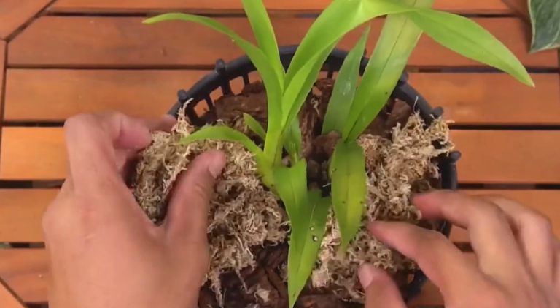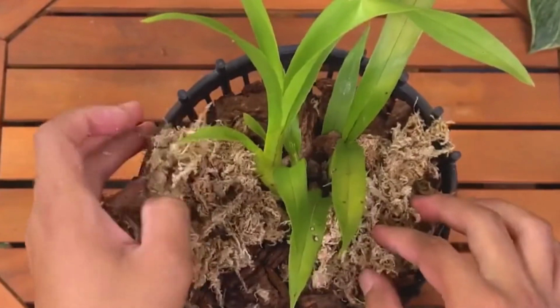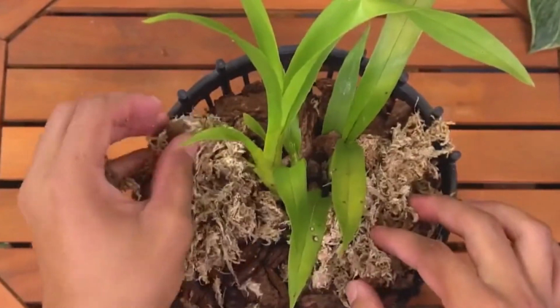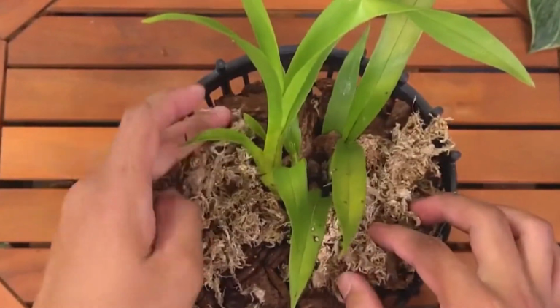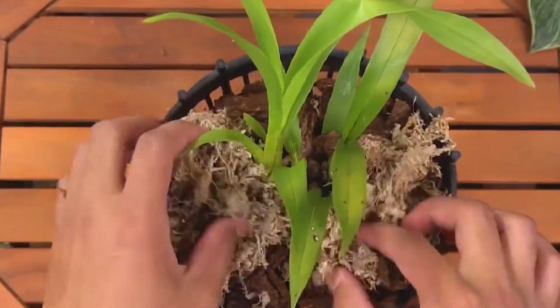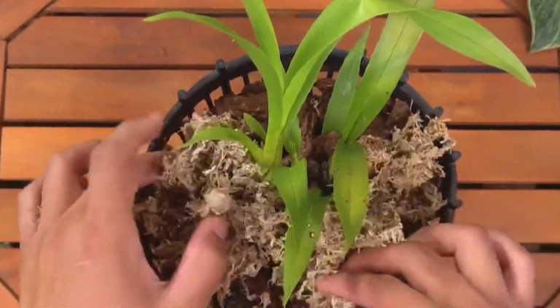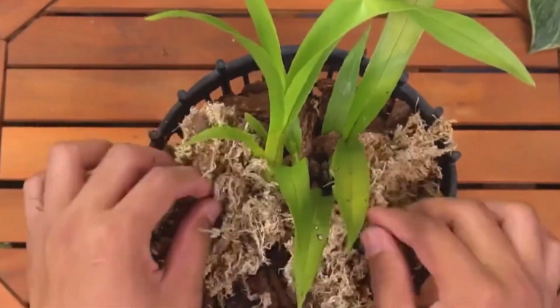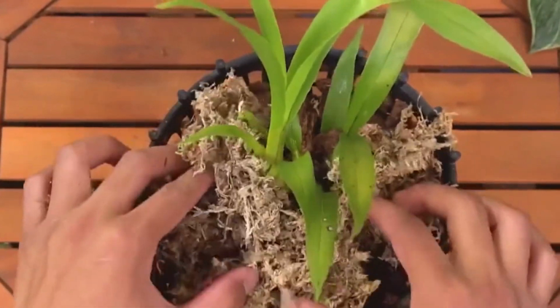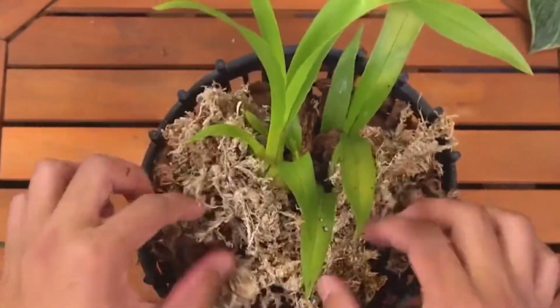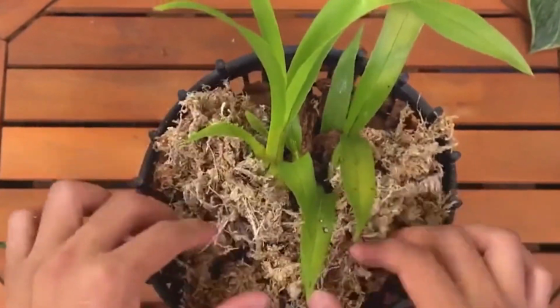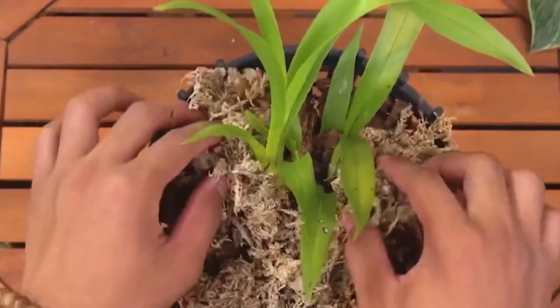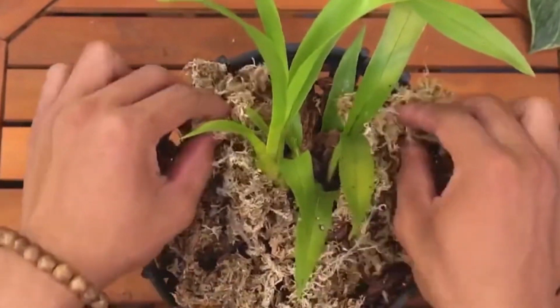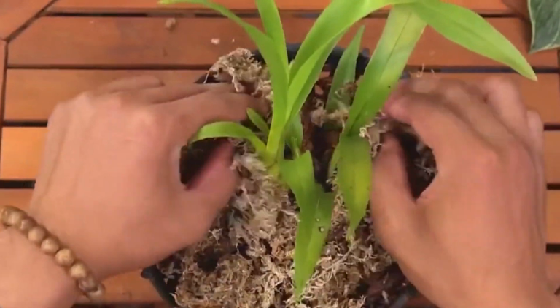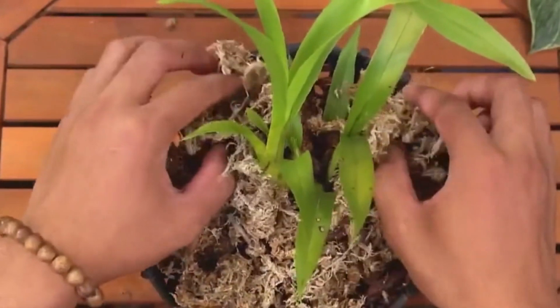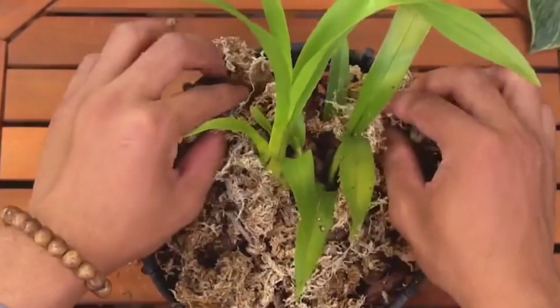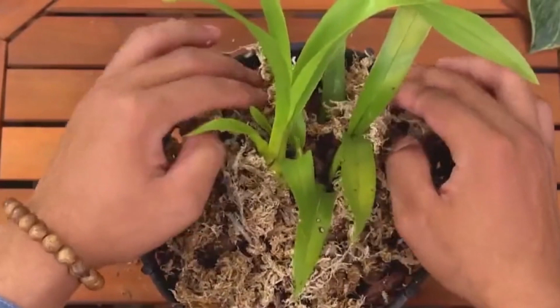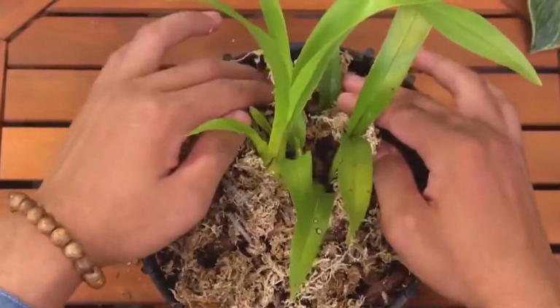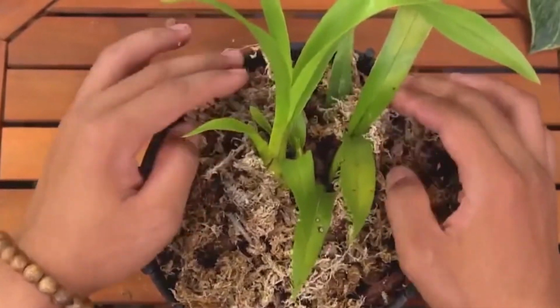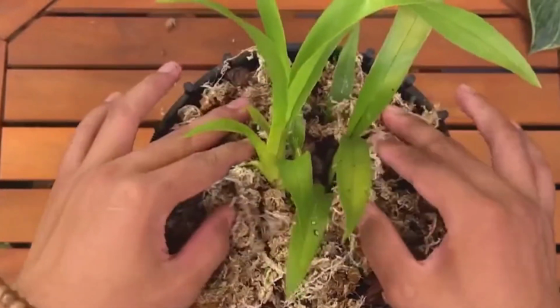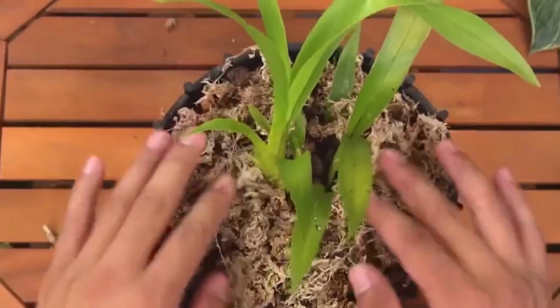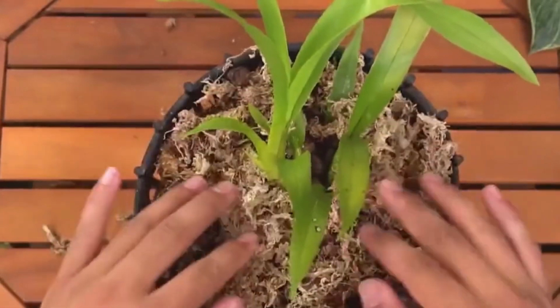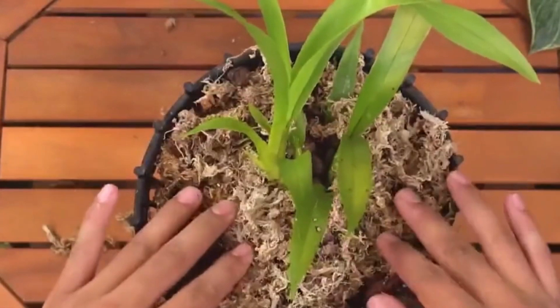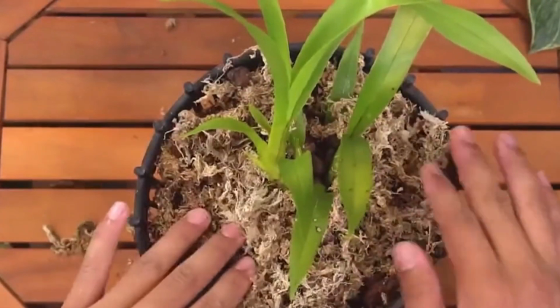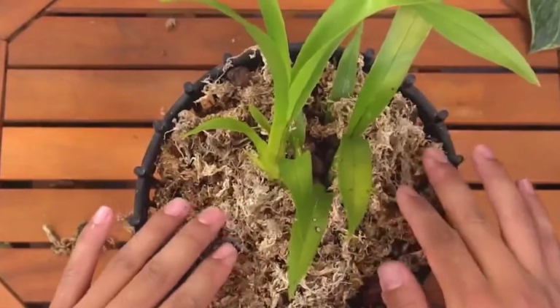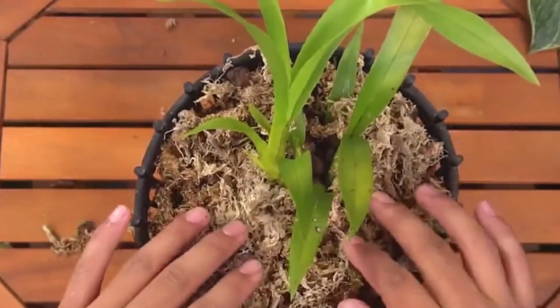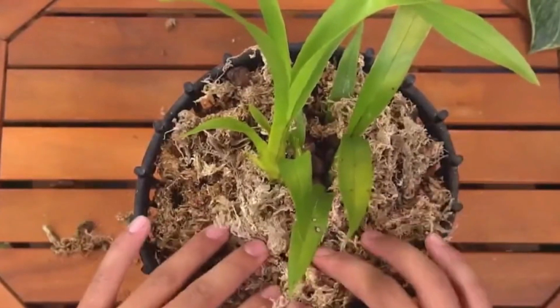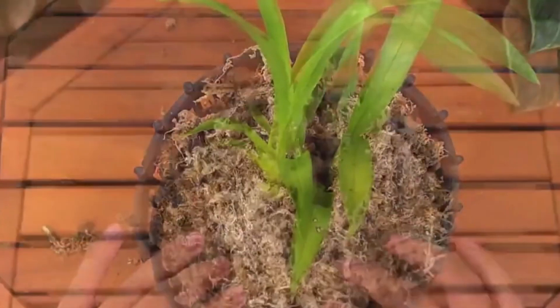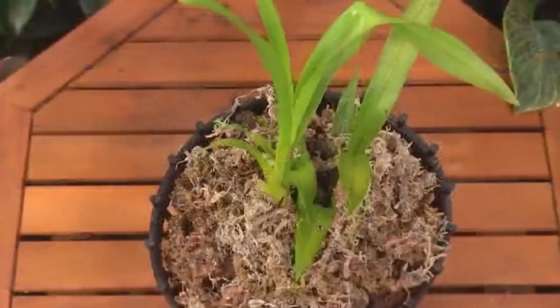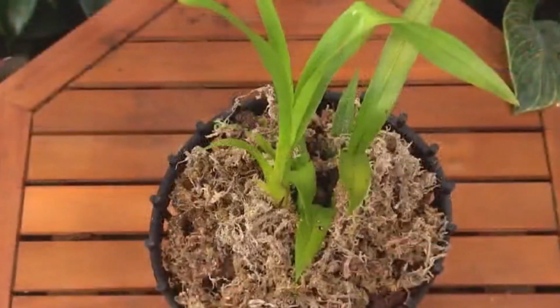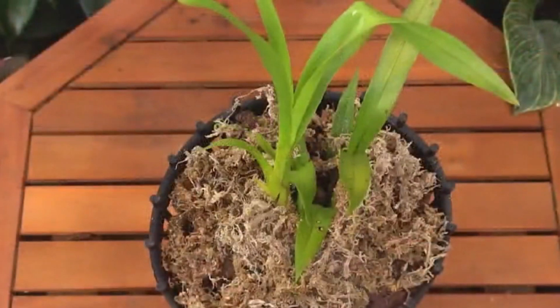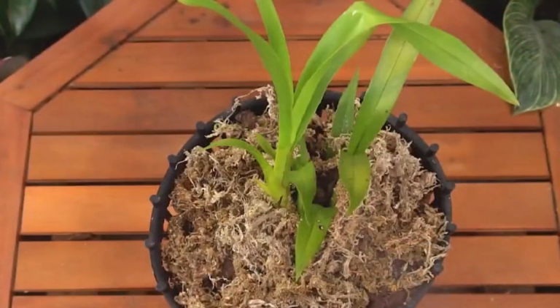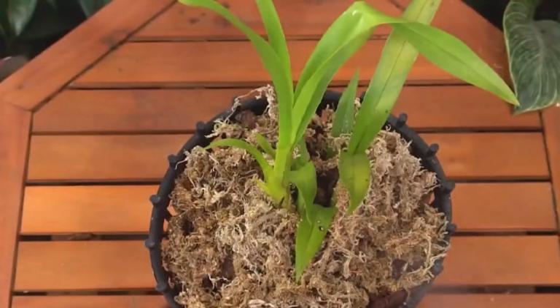In about one month, this stone blue can fully grow roots at the bottom, thereby restoring its vitality and growing more robustly.